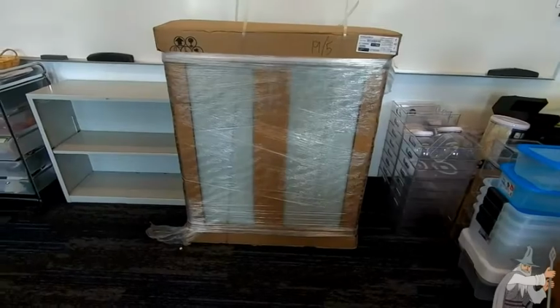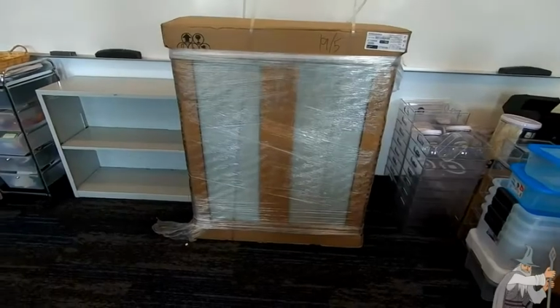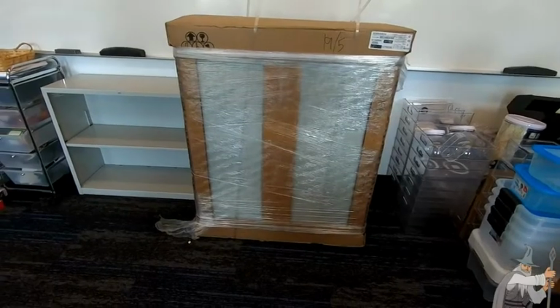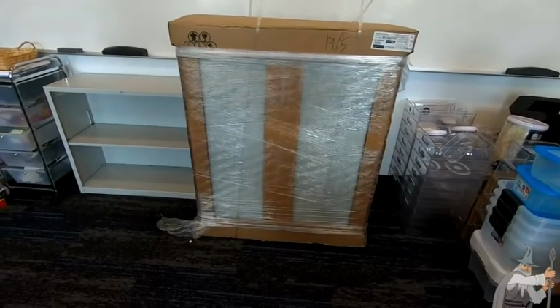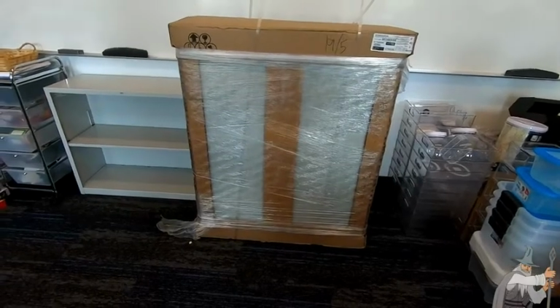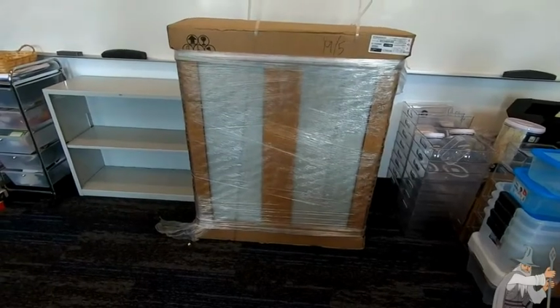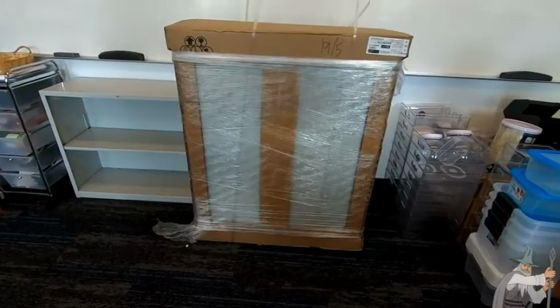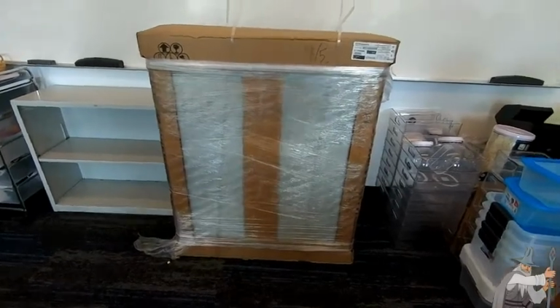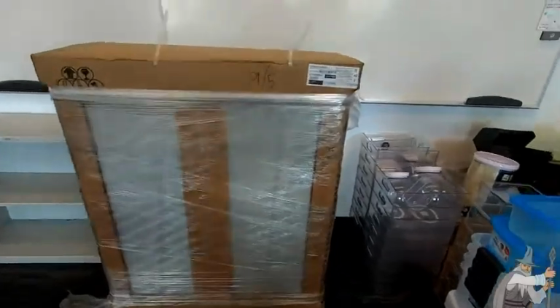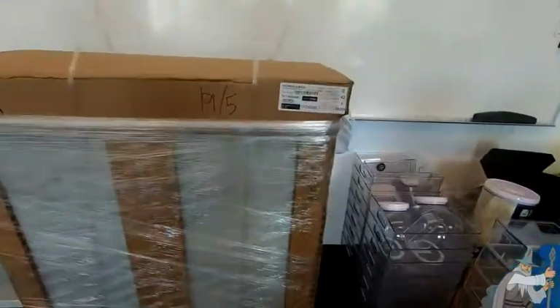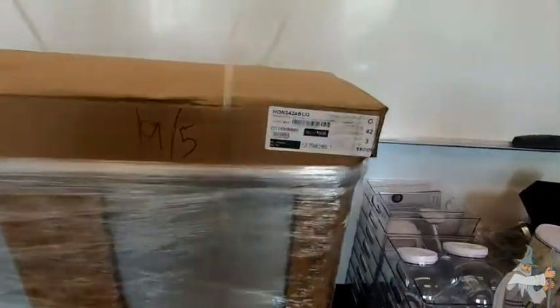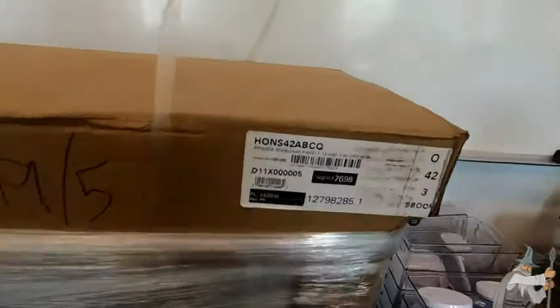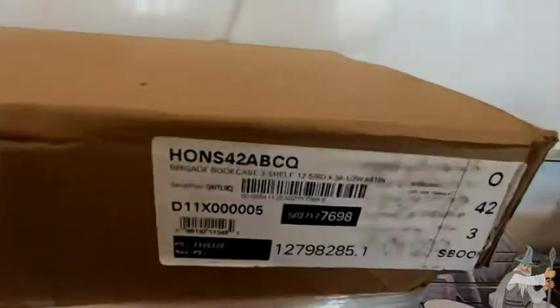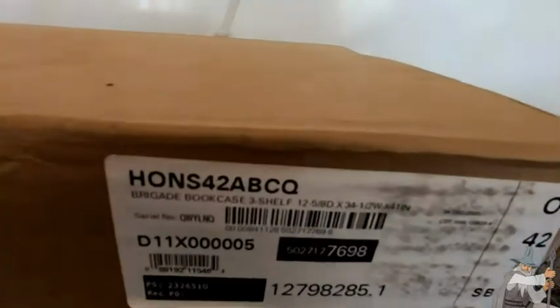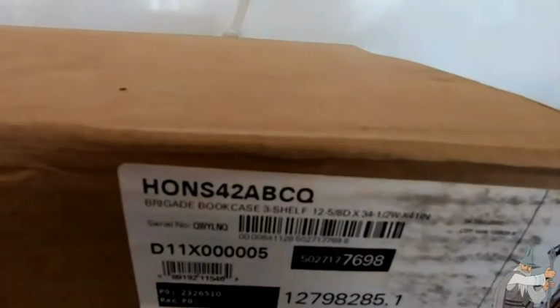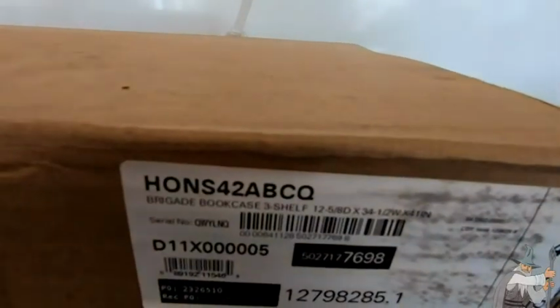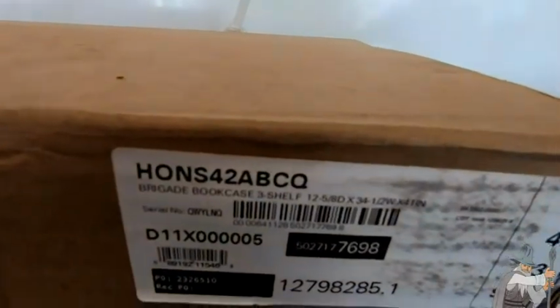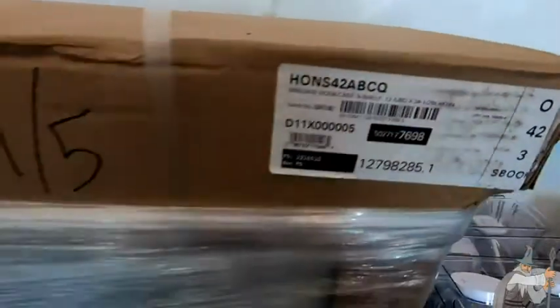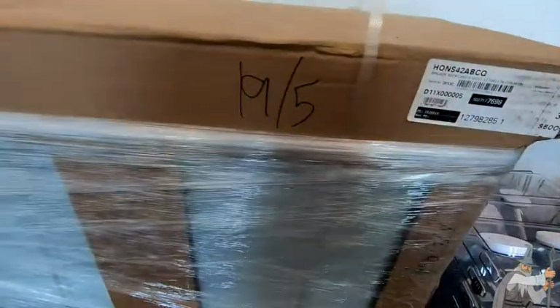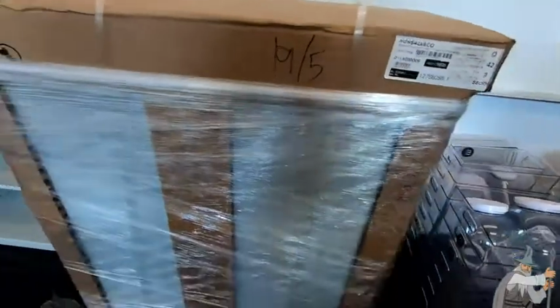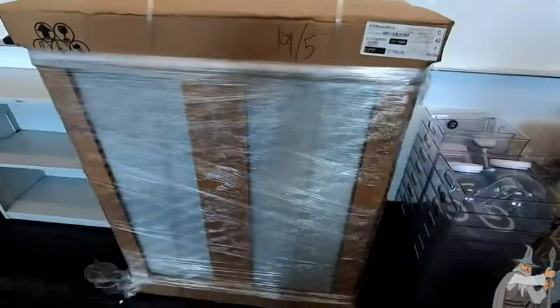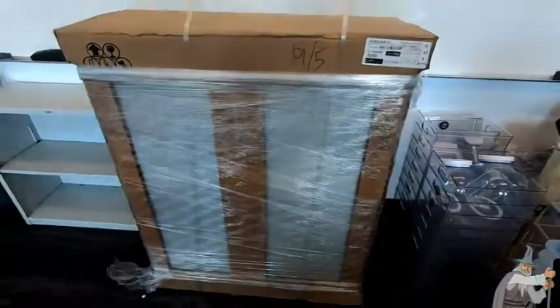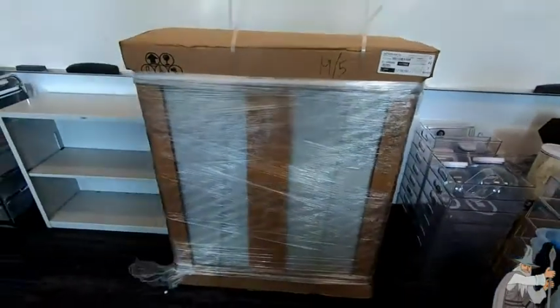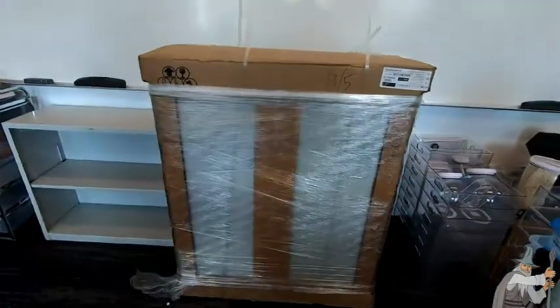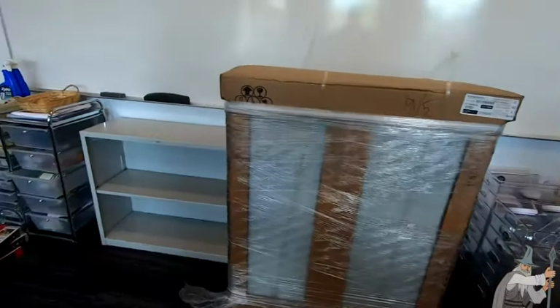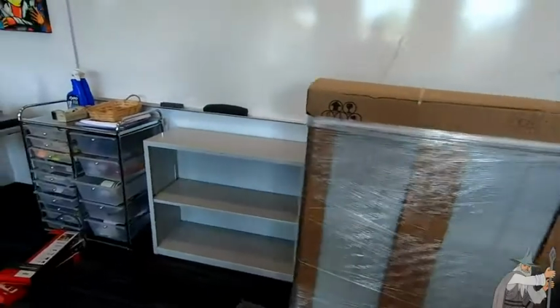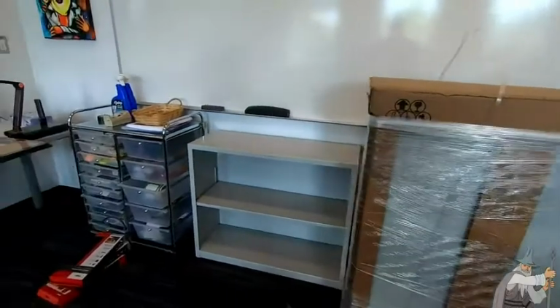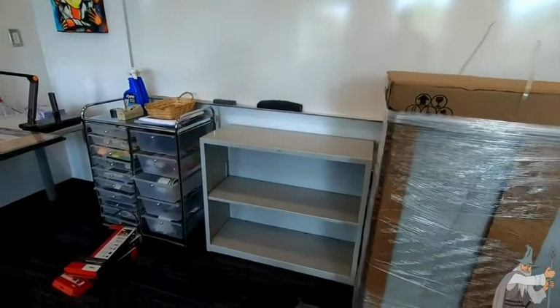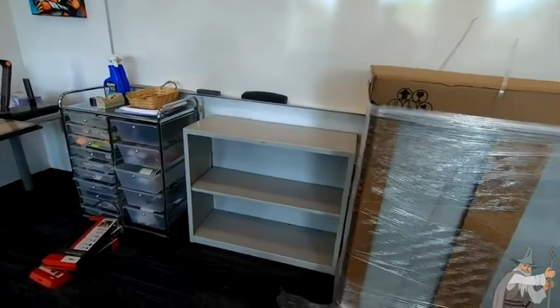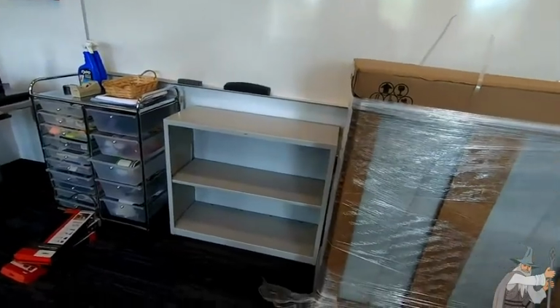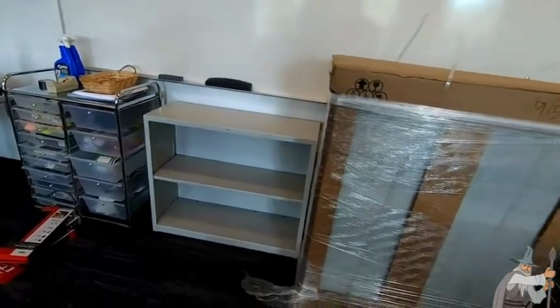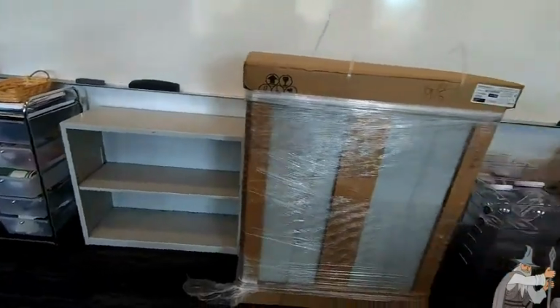Hello, here we have the Hon, H-O-N. I'm just going to zoom in so you can see the name there. Hon — three shelf metal bookshelf. There's the two shelf next to it, so I did a review on that one earlier.